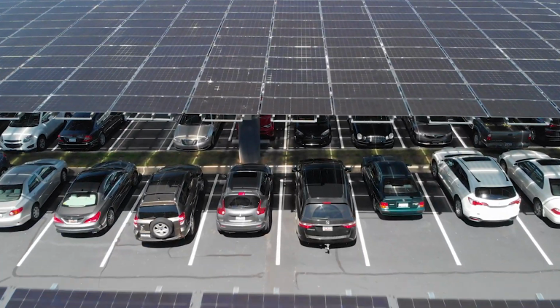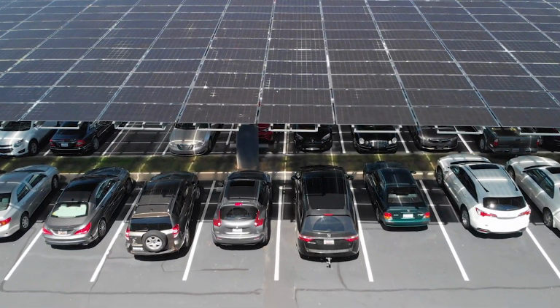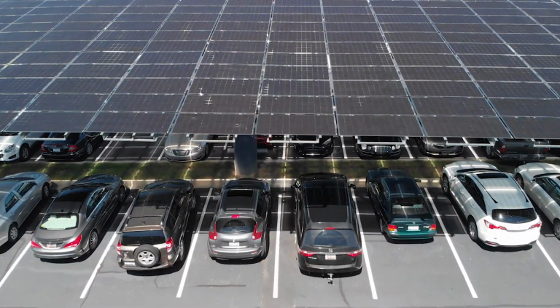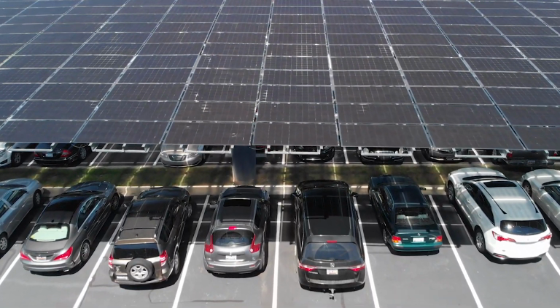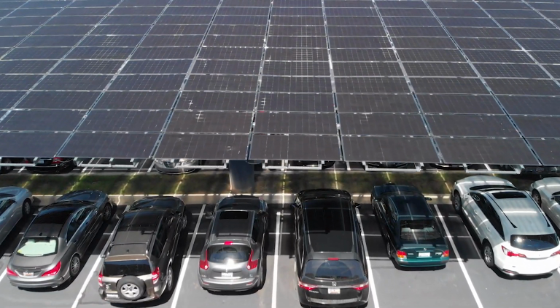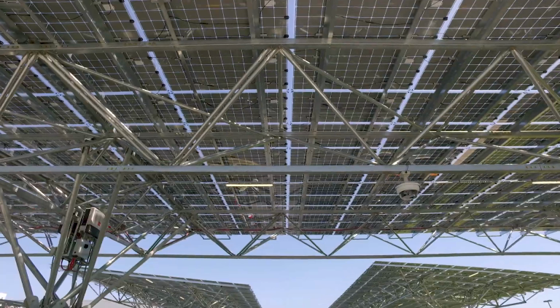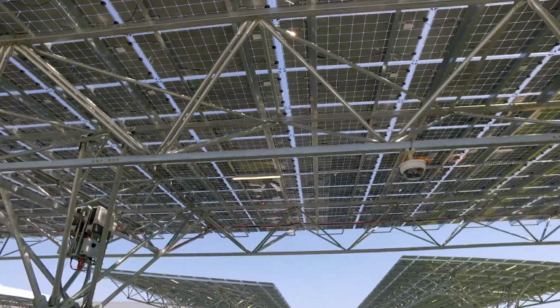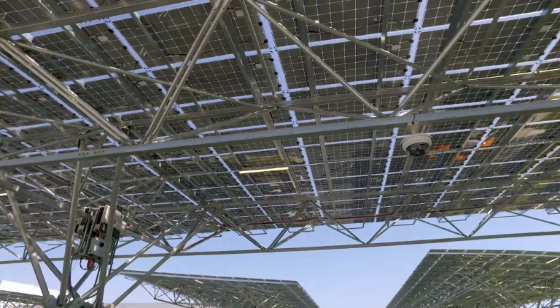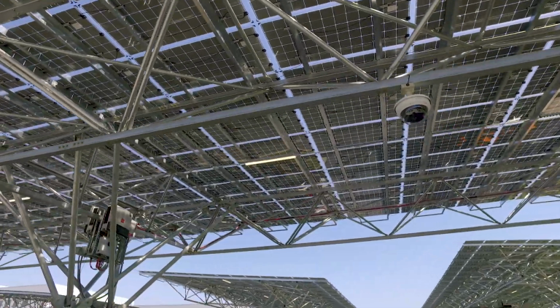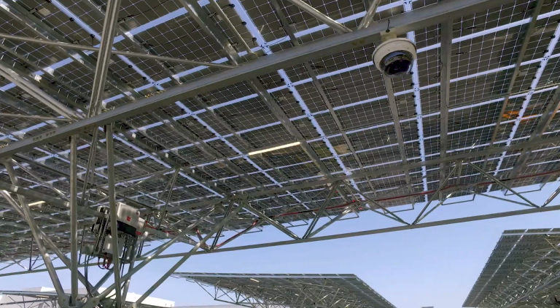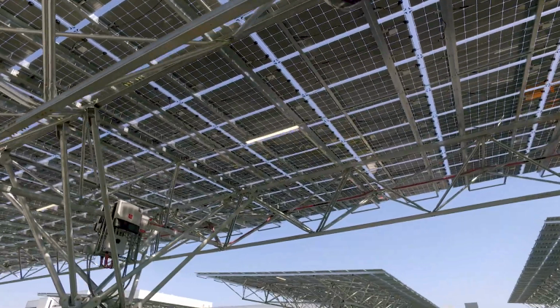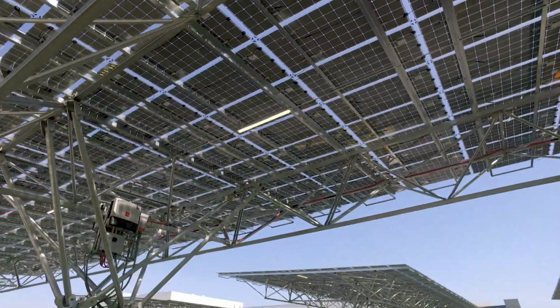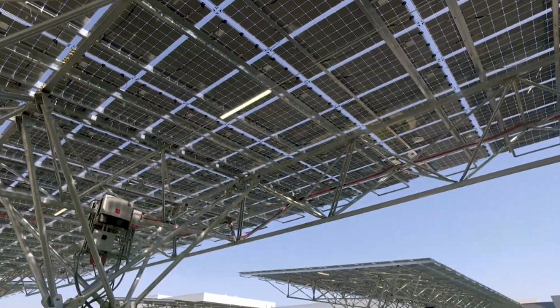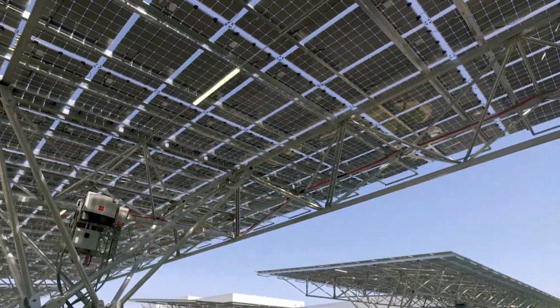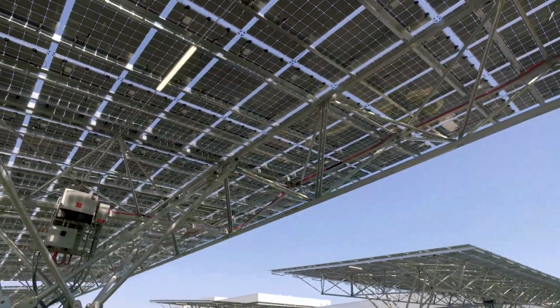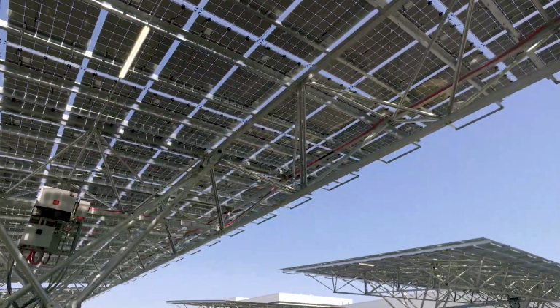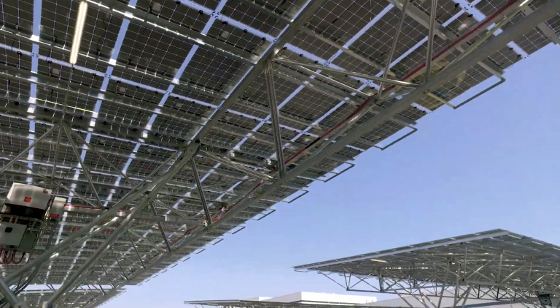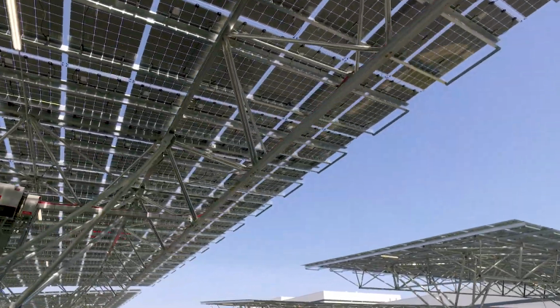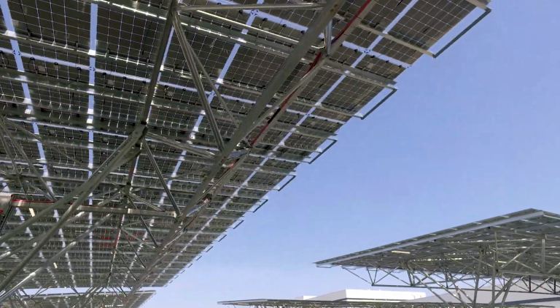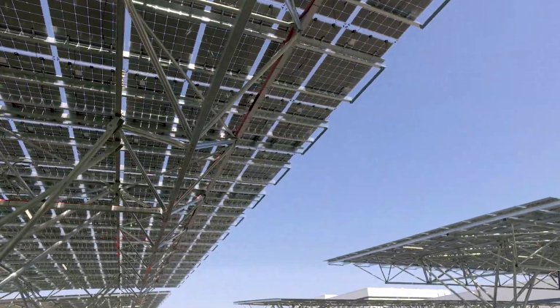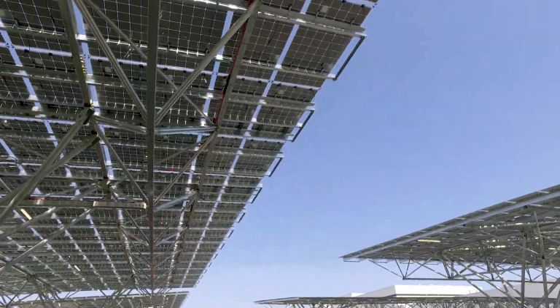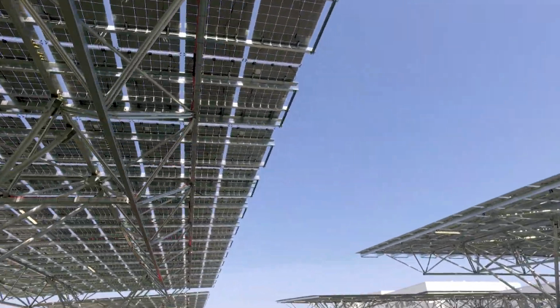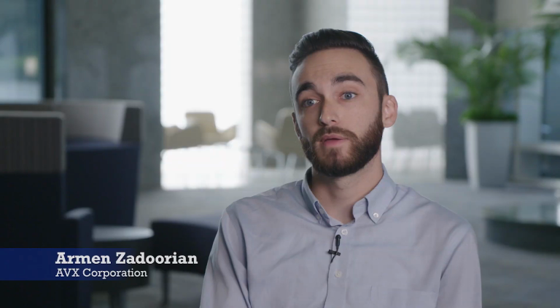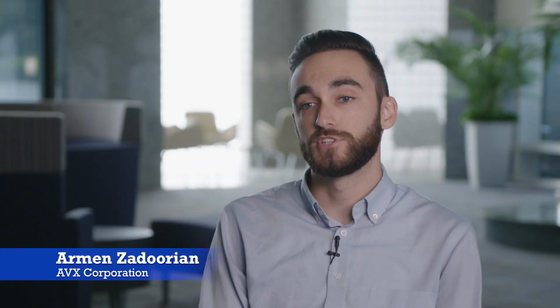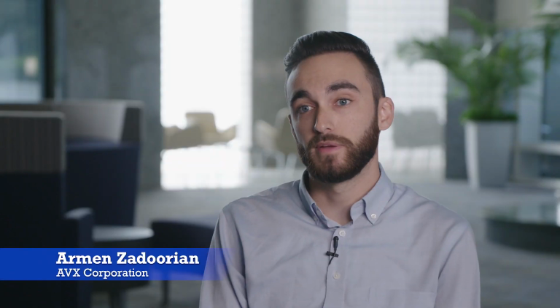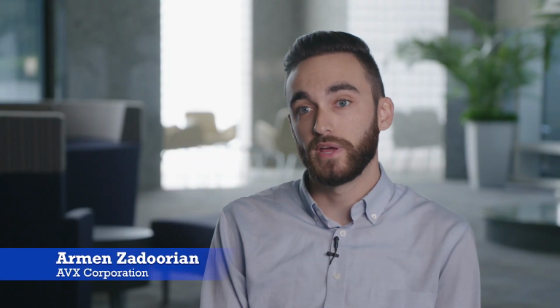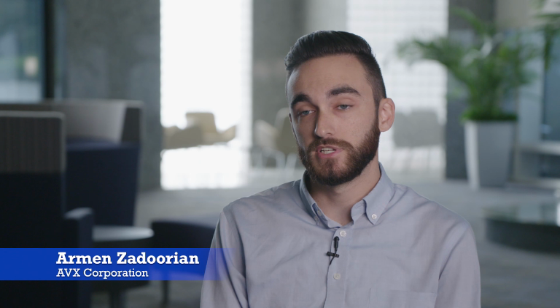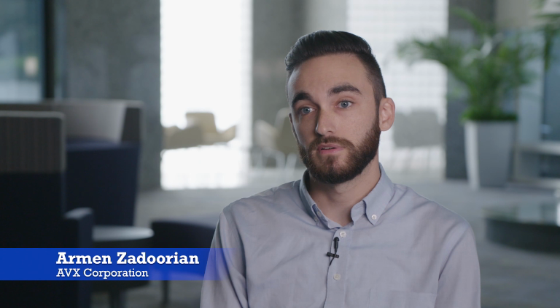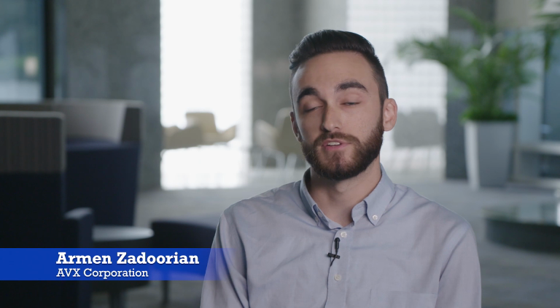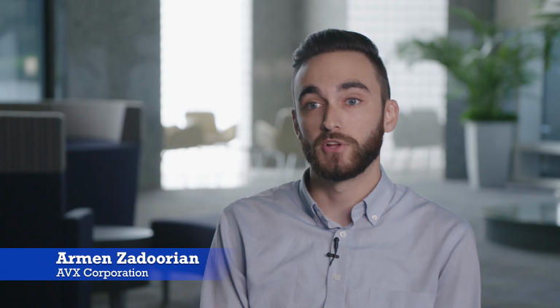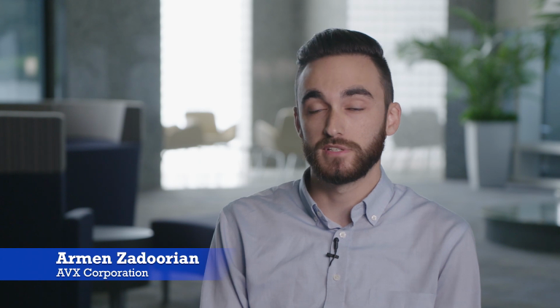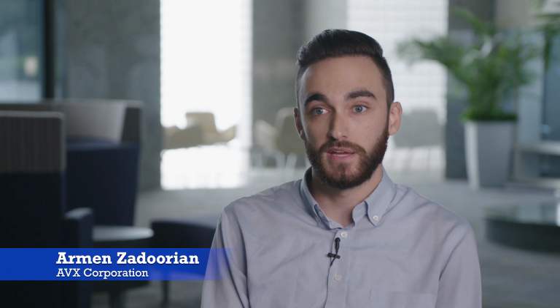One of the great things about this system is that we can put more panels per acre than almost any system out there. With the double cantilever system, we're able to generate more energy on a smaller piece of land.